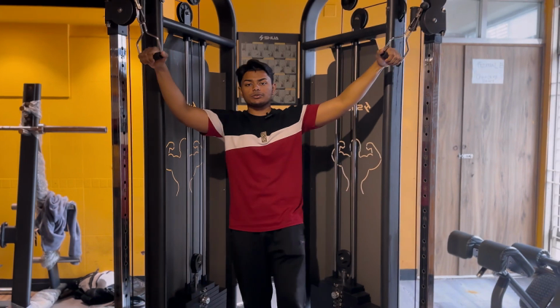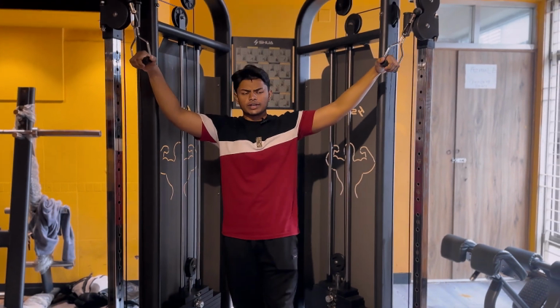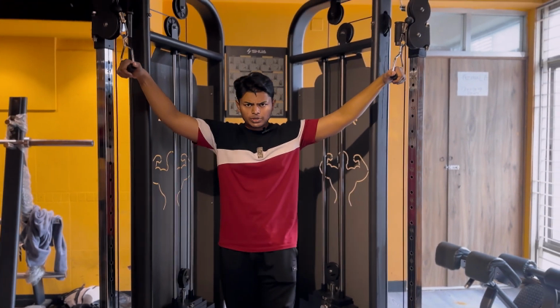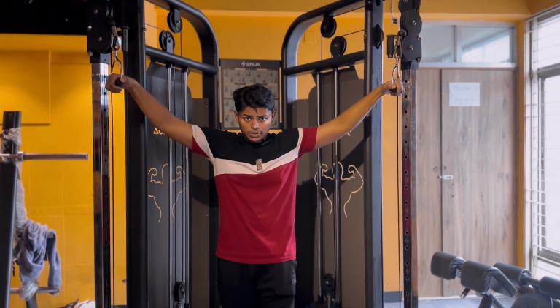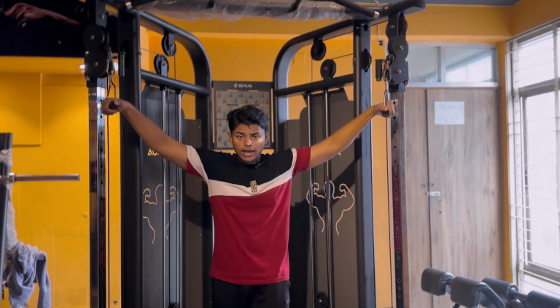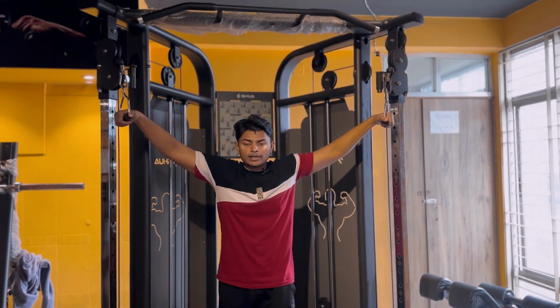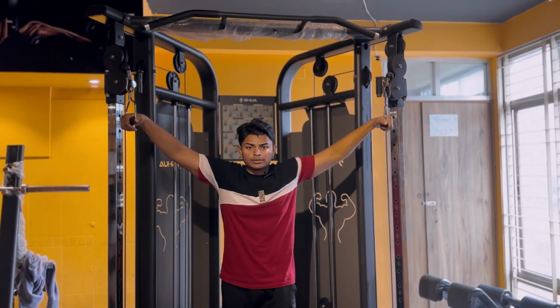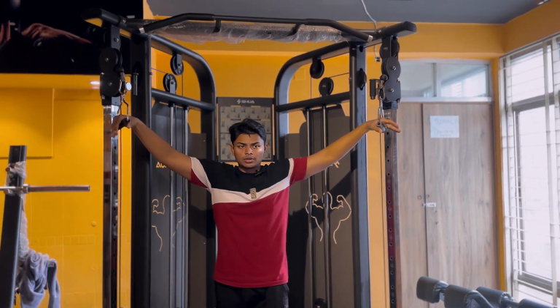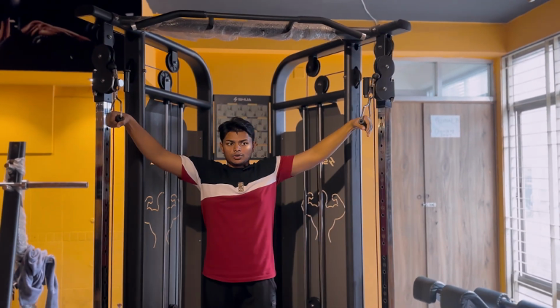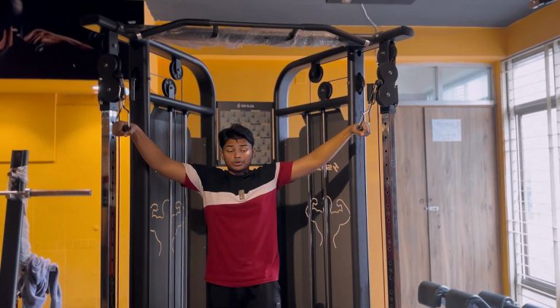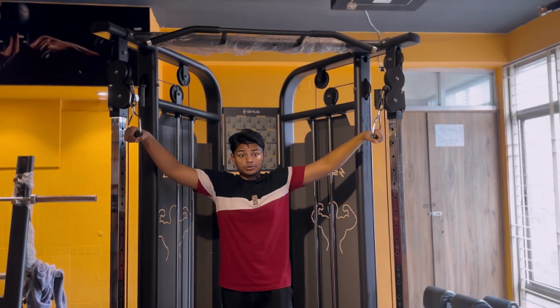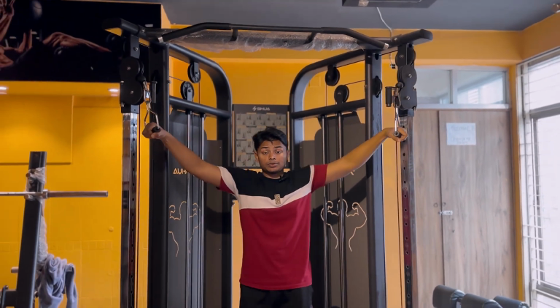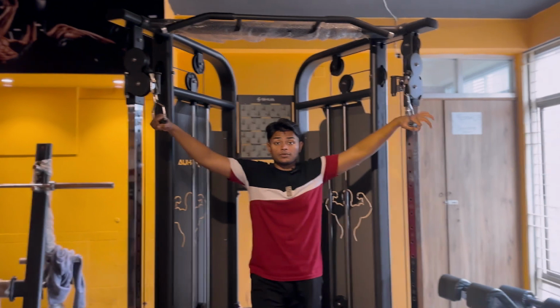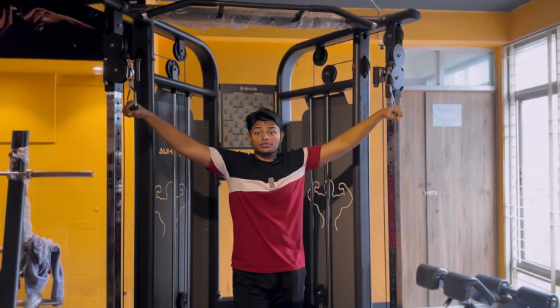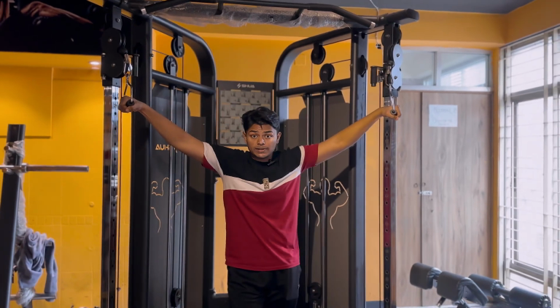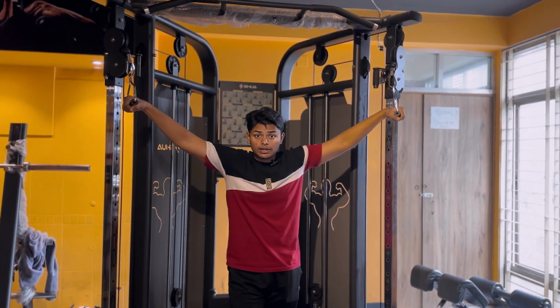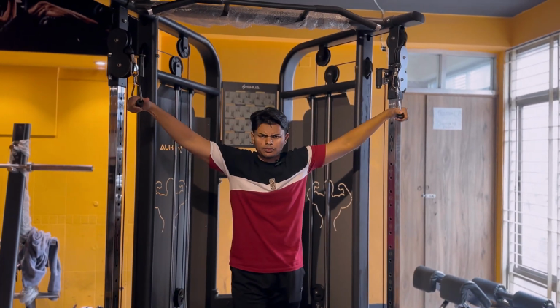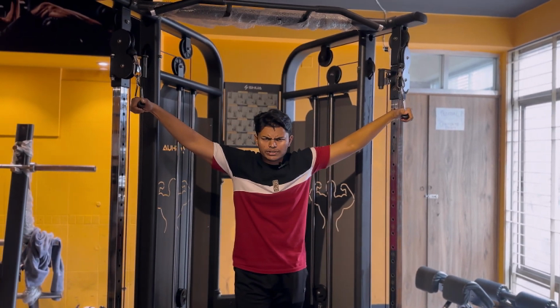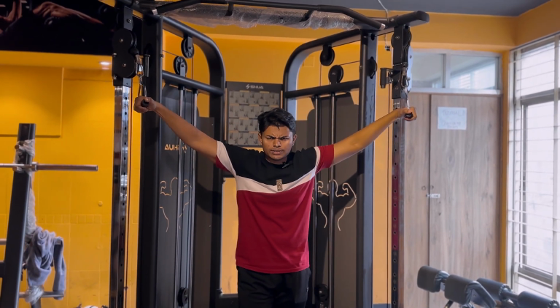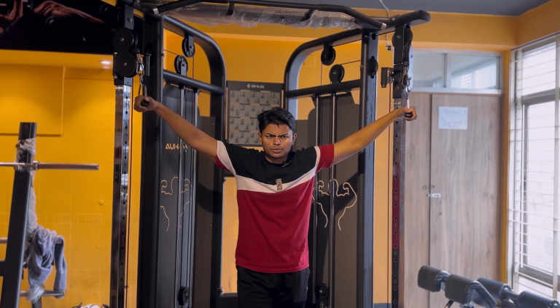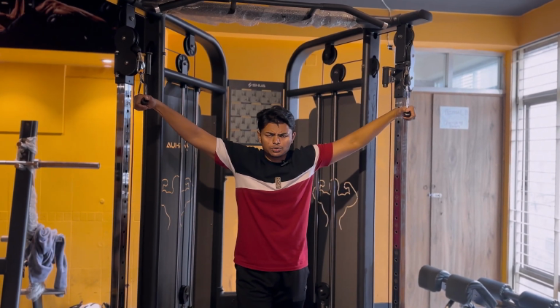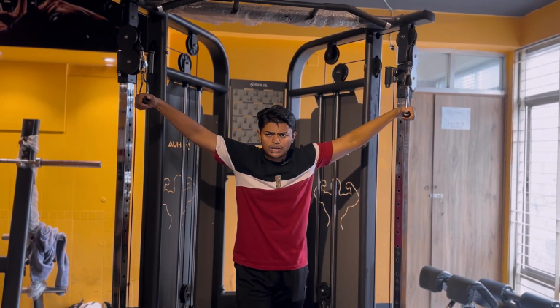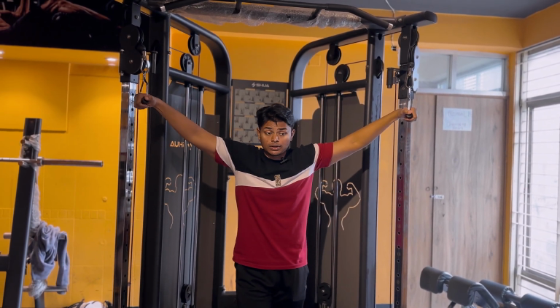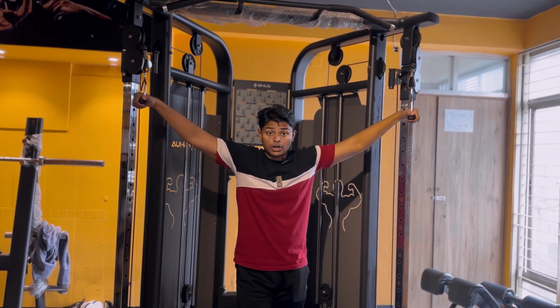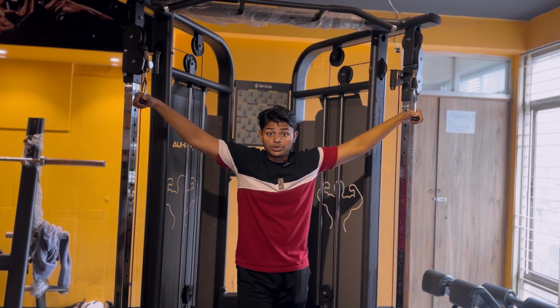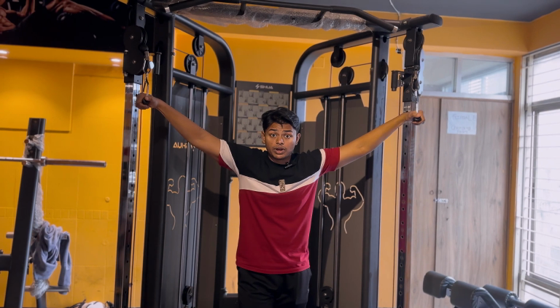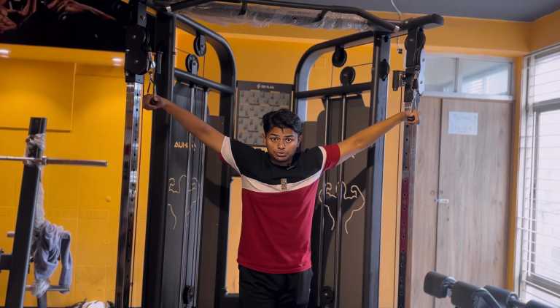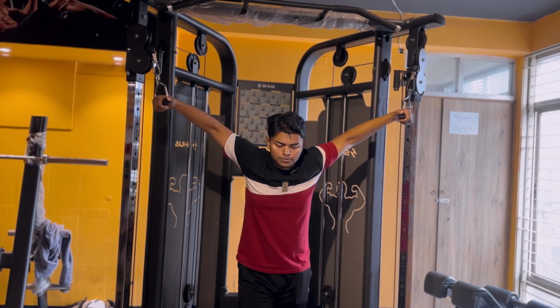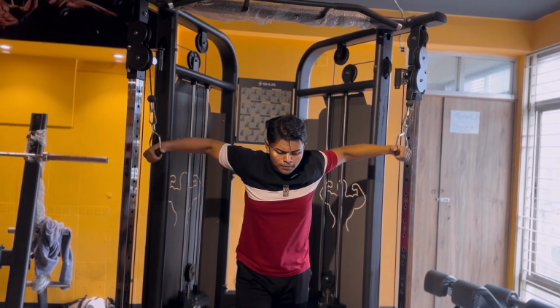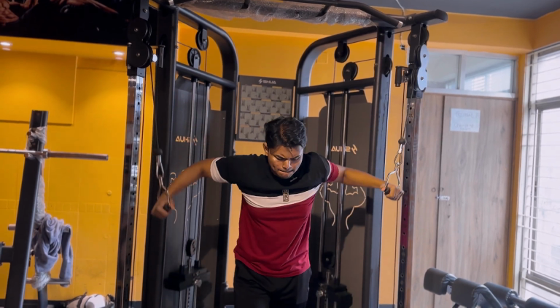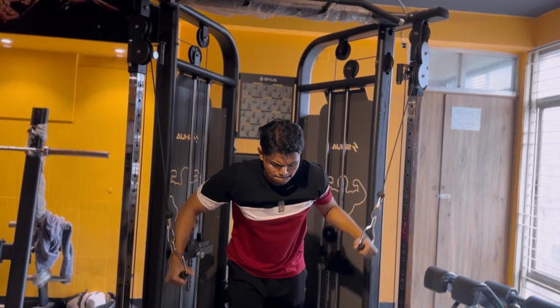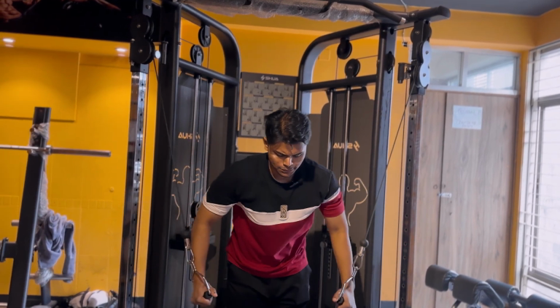Now we are going to do cable flies. Three sets, full intensity — let's do this. Every rep counts.